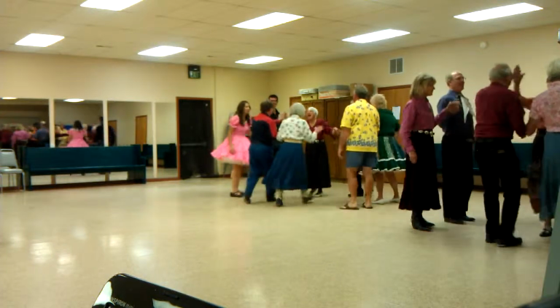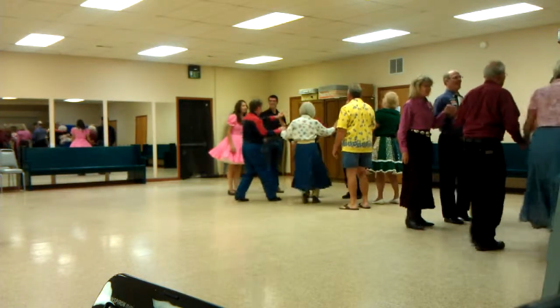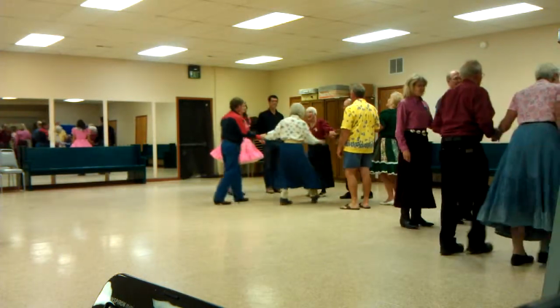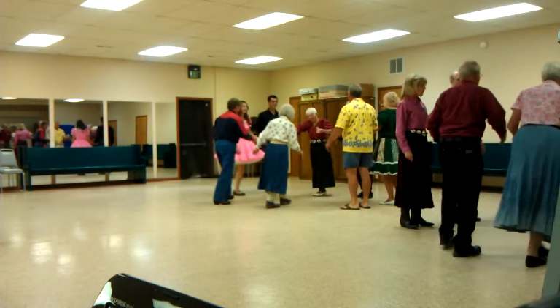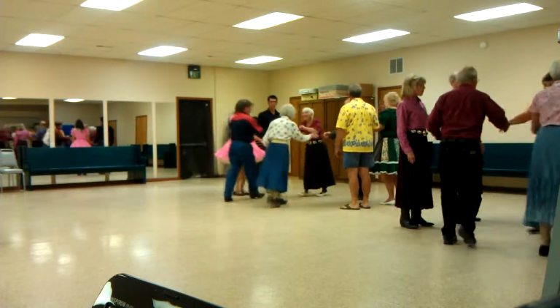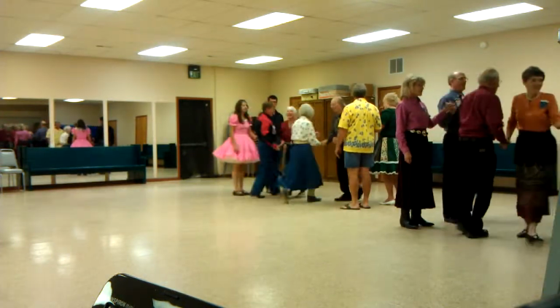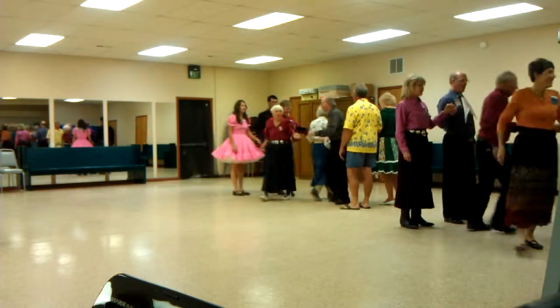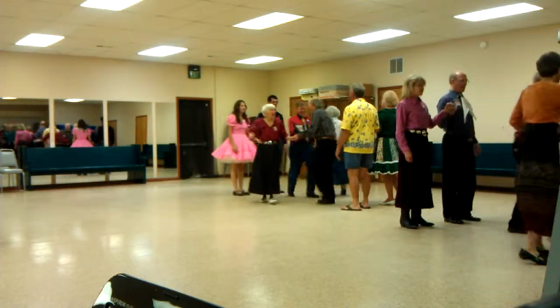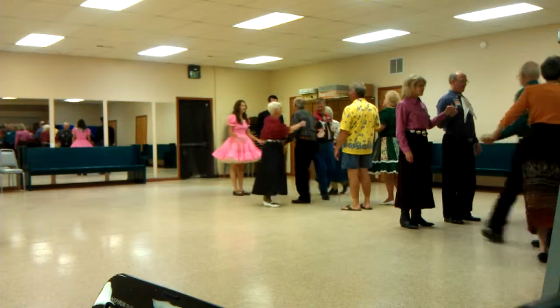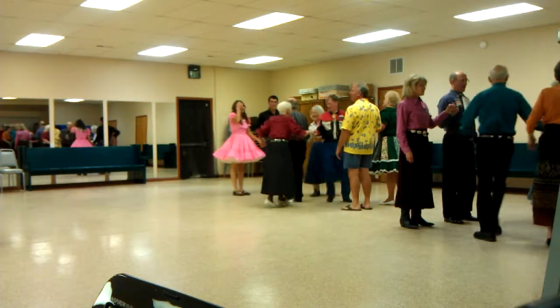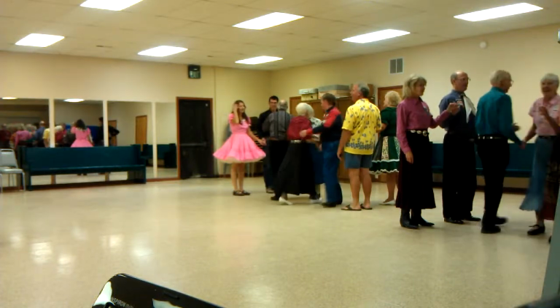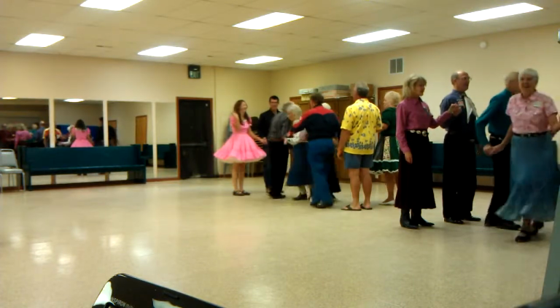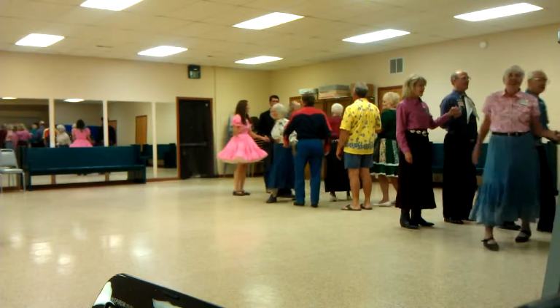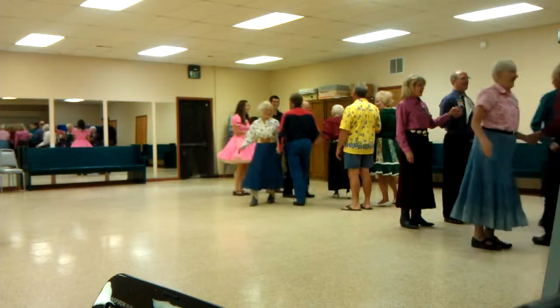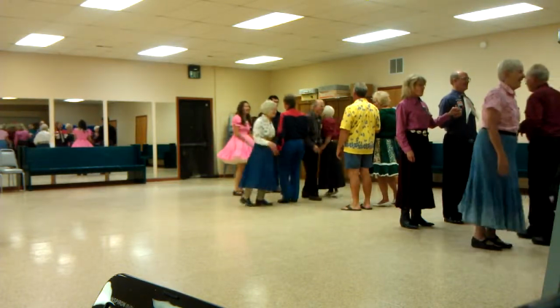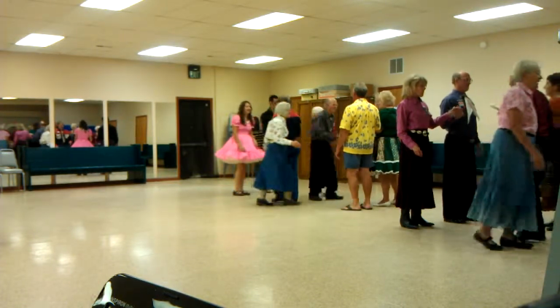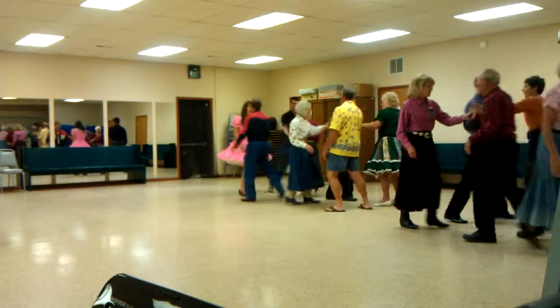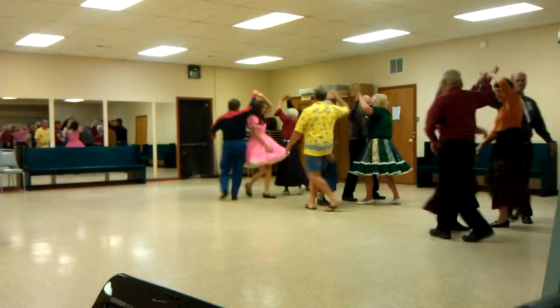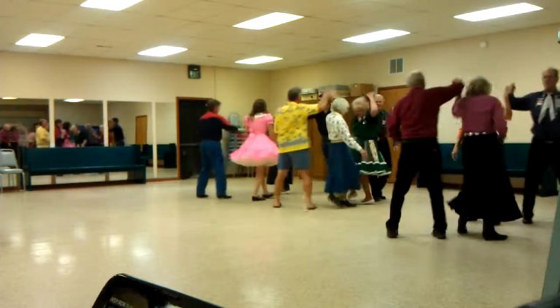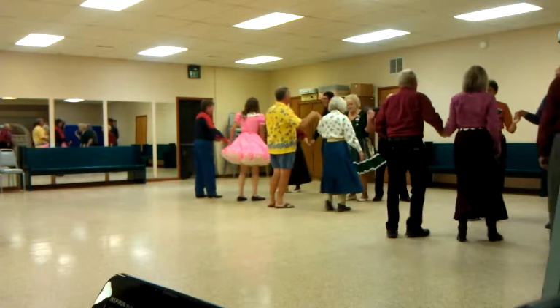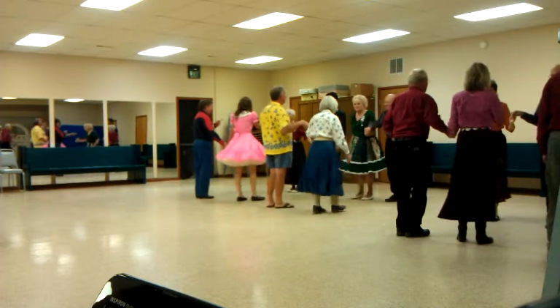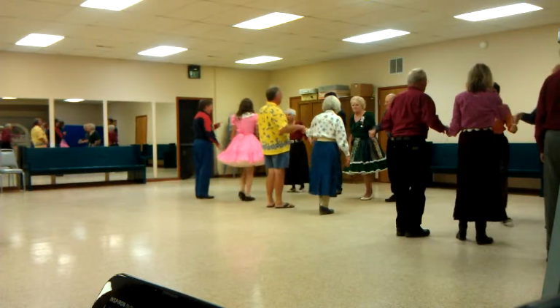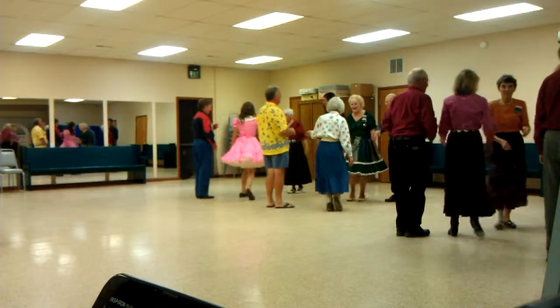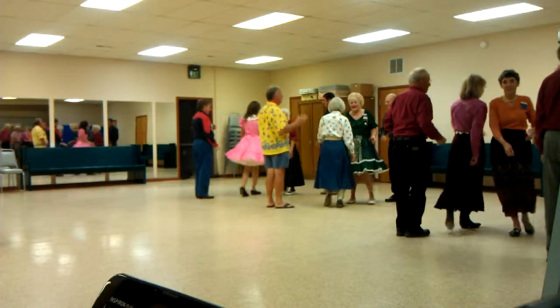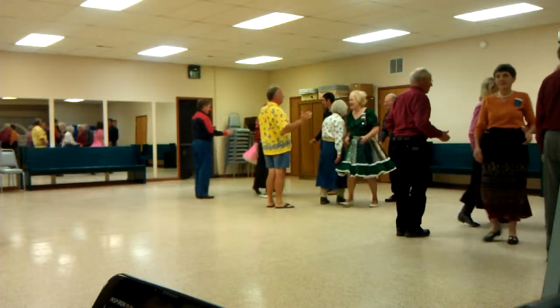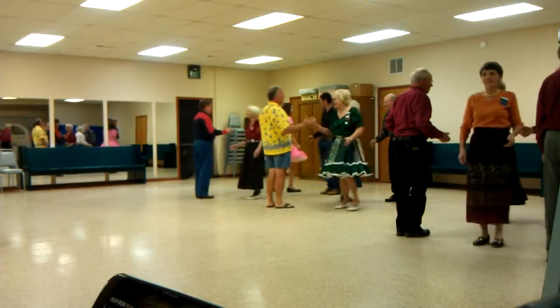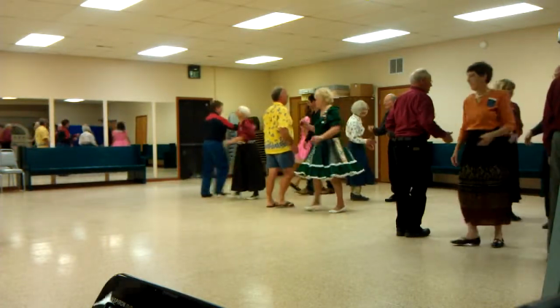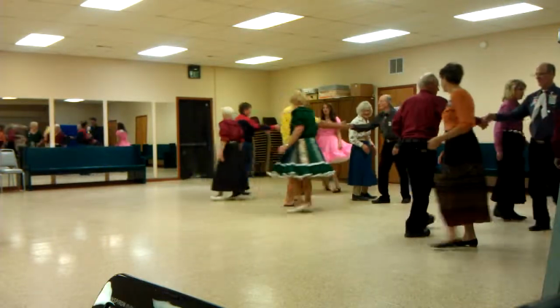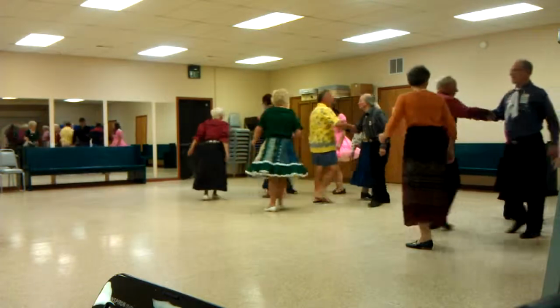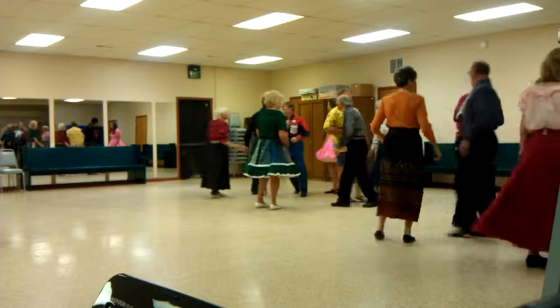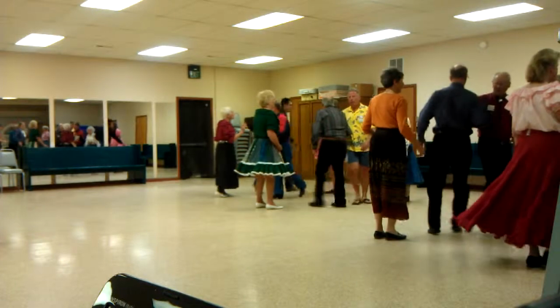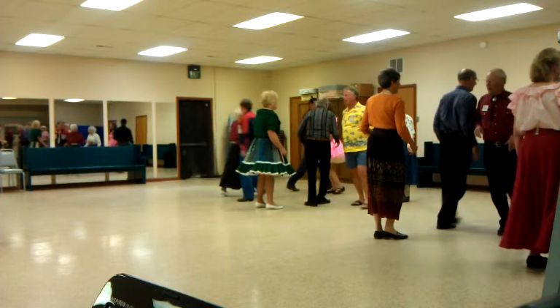Side couples charge into the middle, open your back. And then that side. Square through forward. Cheer them on heads. Star through. Girls point at each other and pass through. Scoot back.